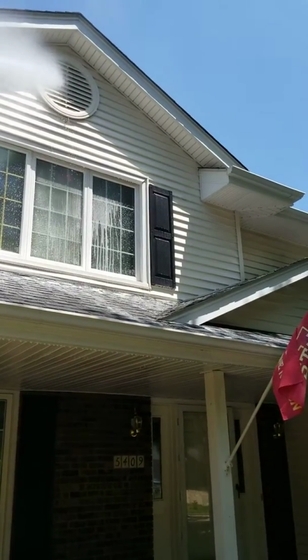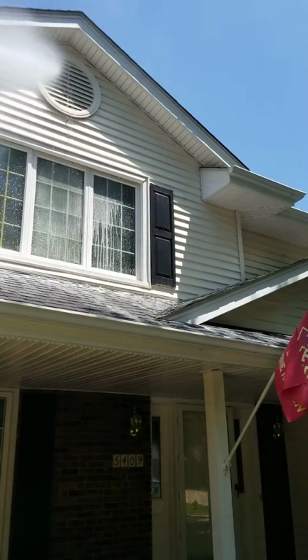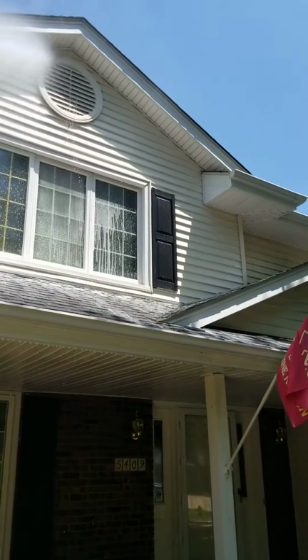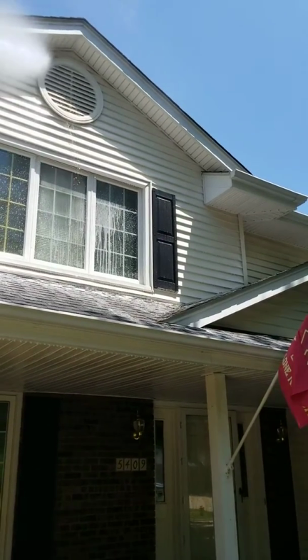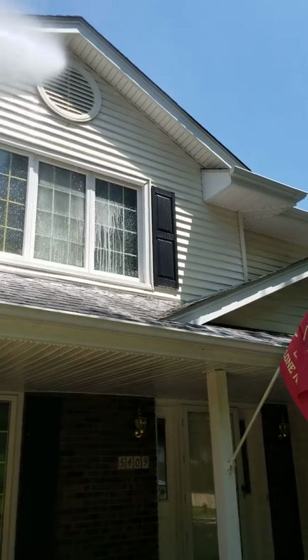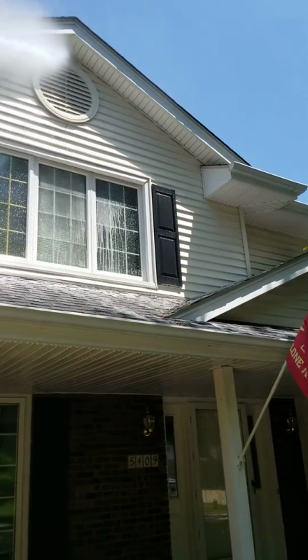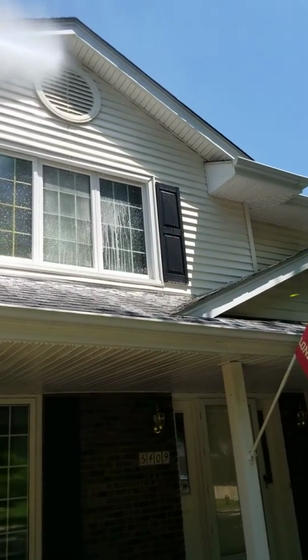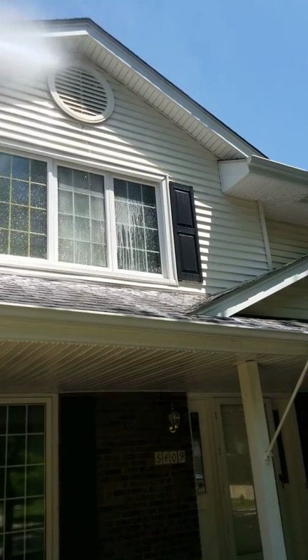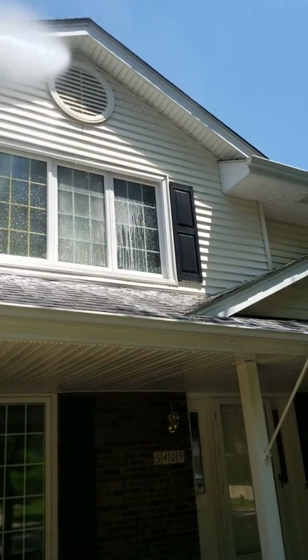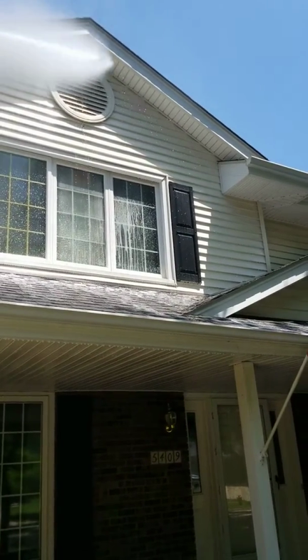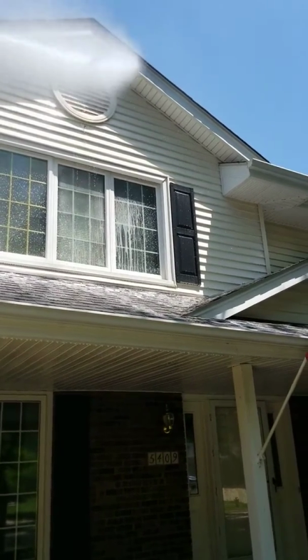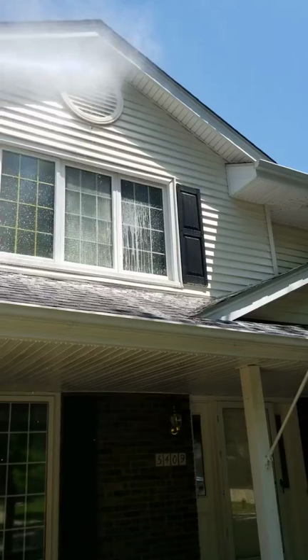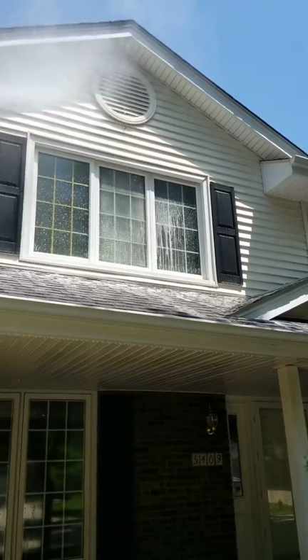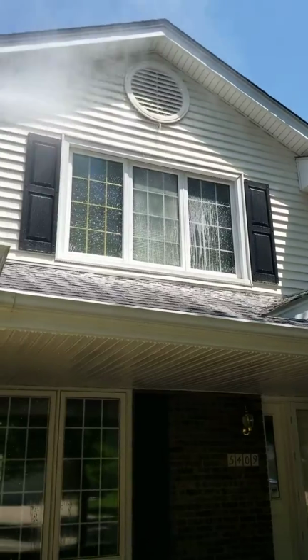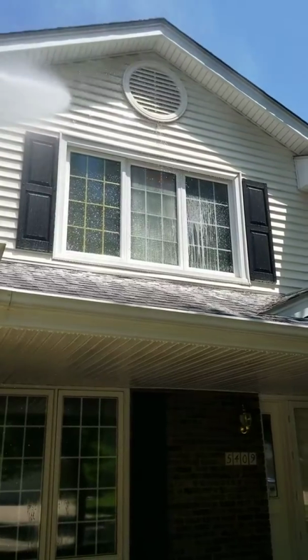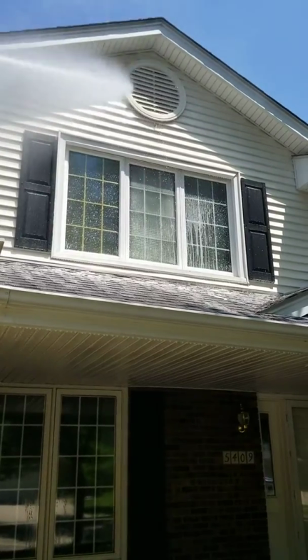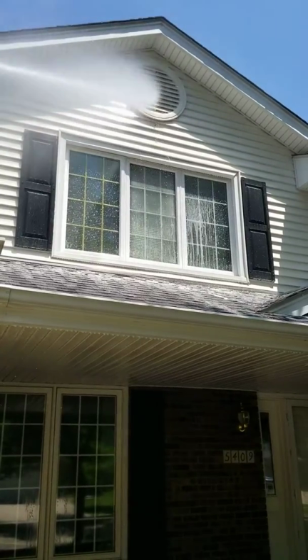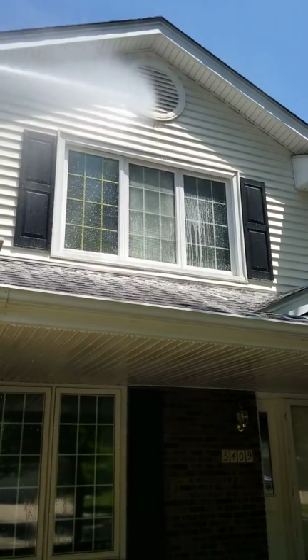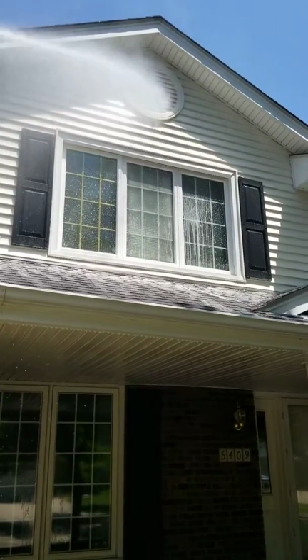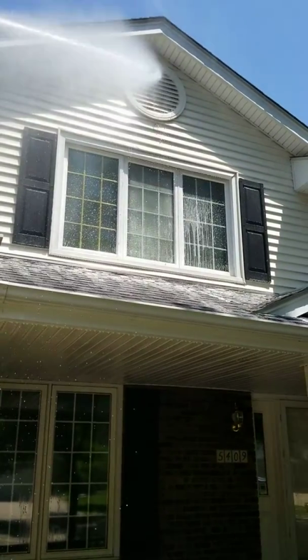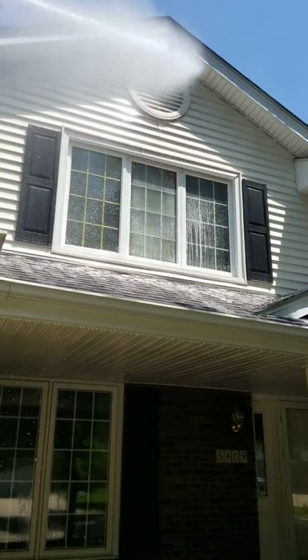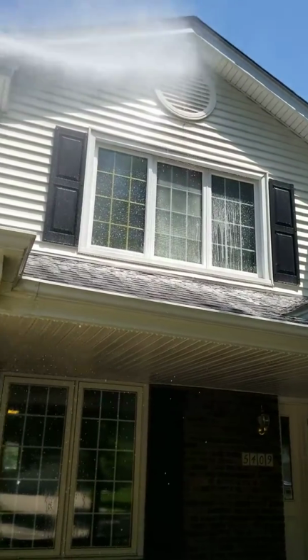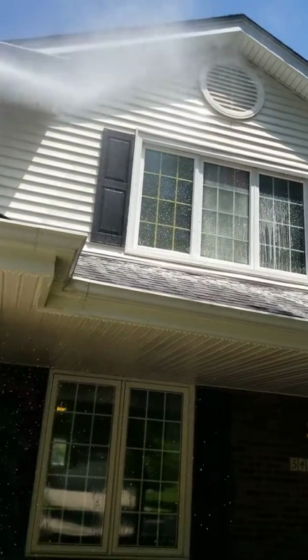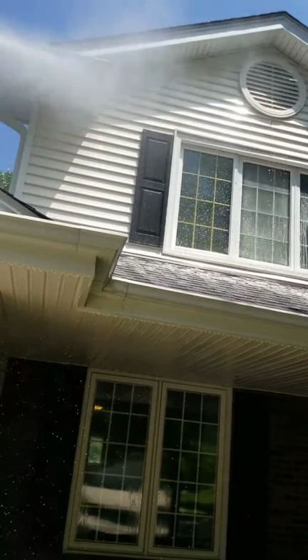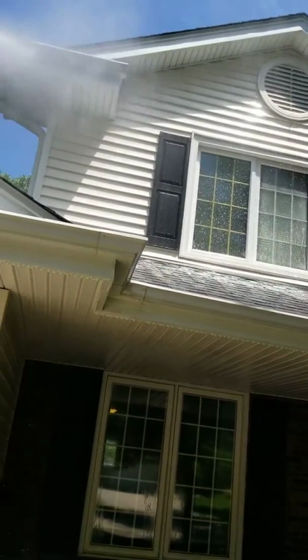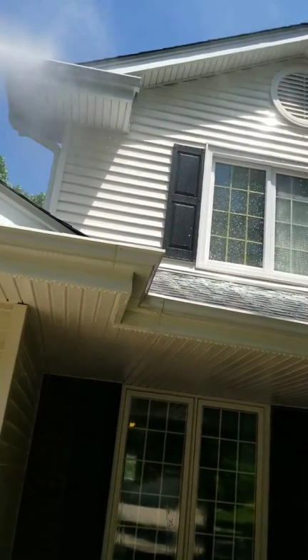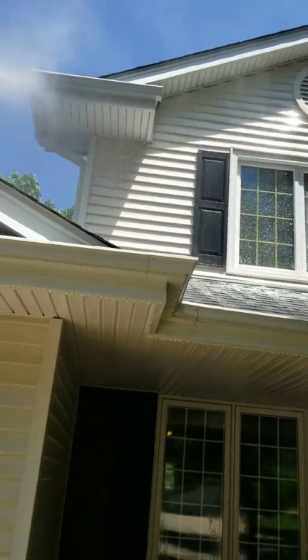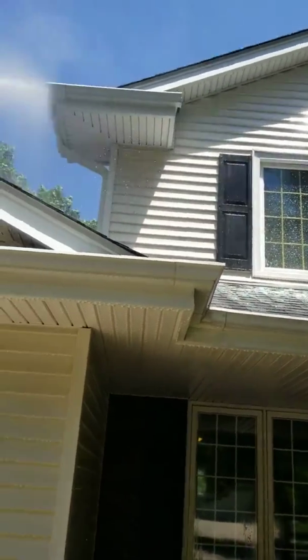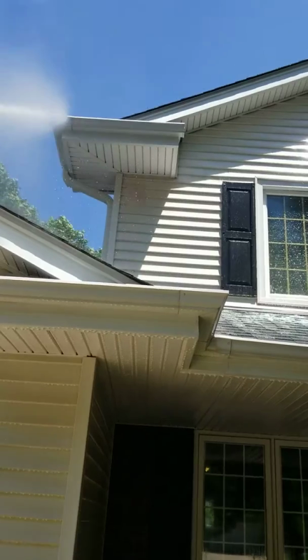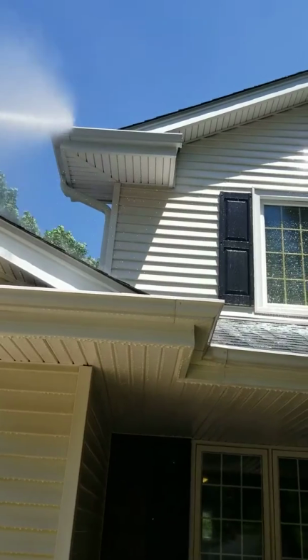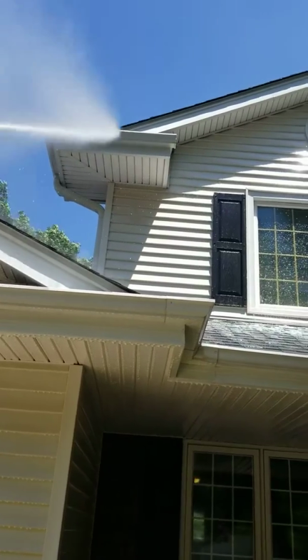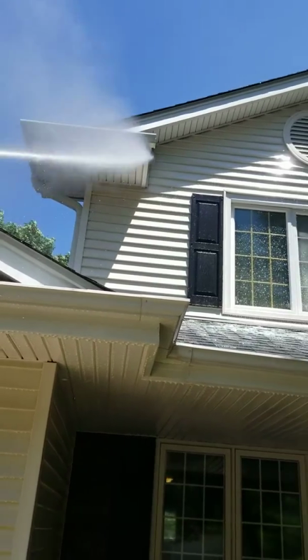Hey, we're on a pressure washing job. This house — you can just see the dirt. This house was very, very dirty.